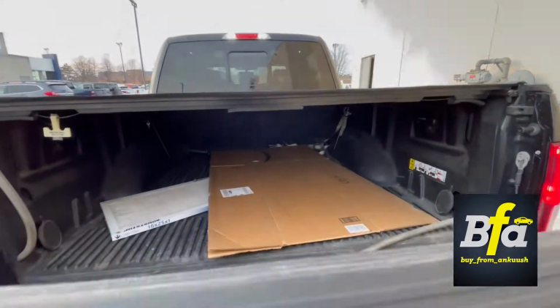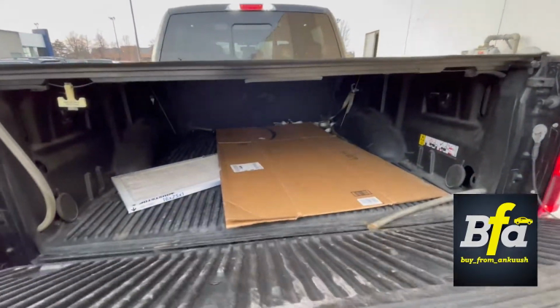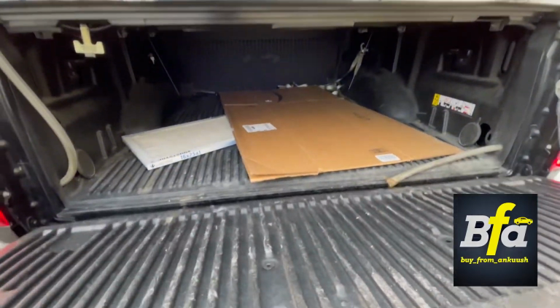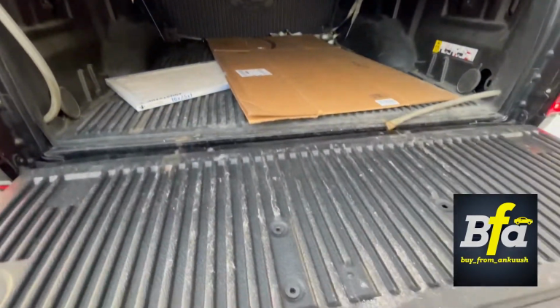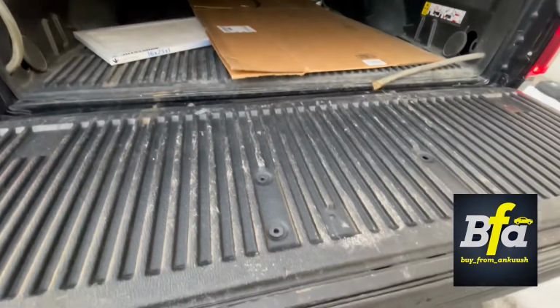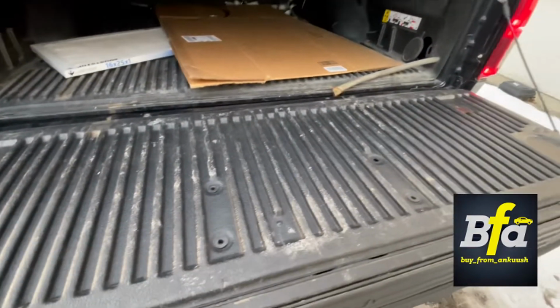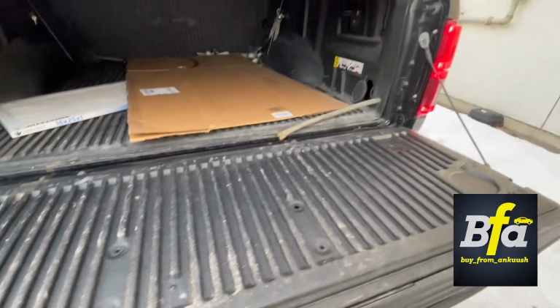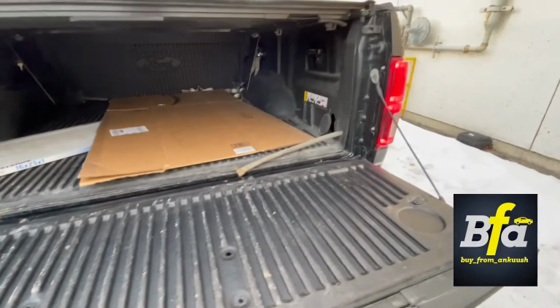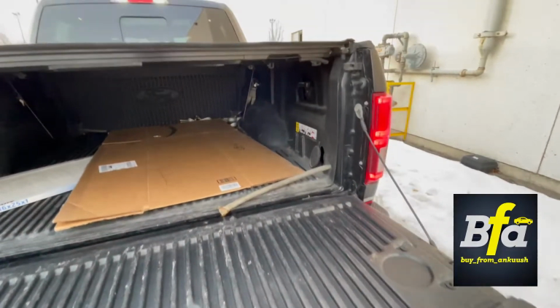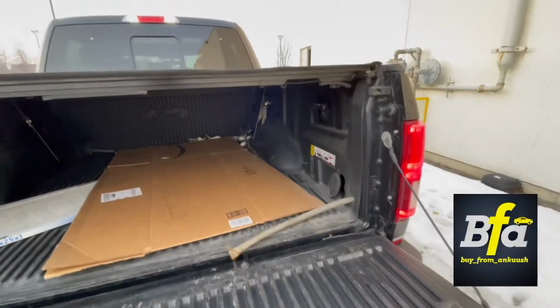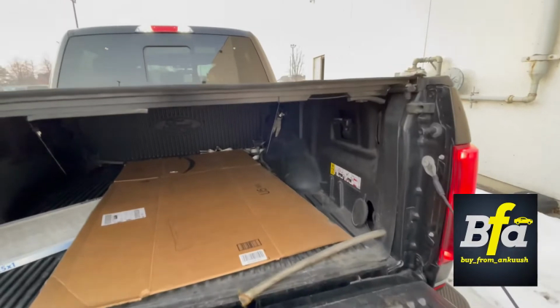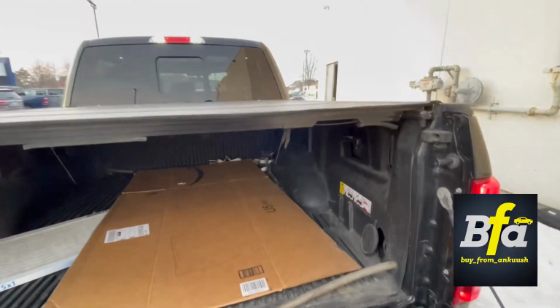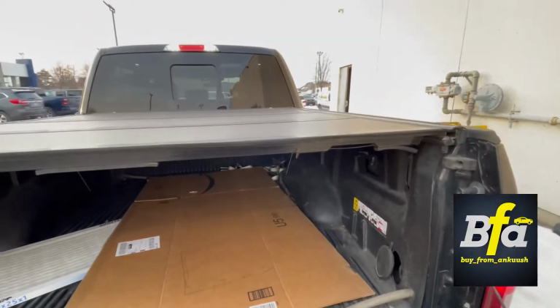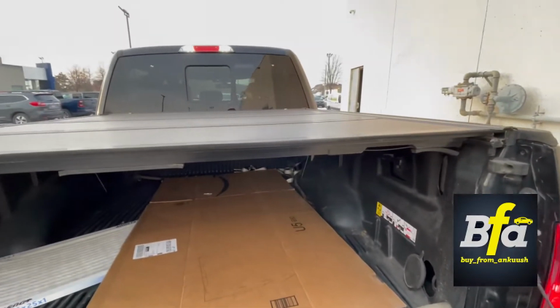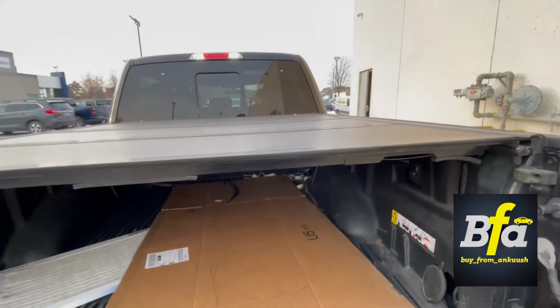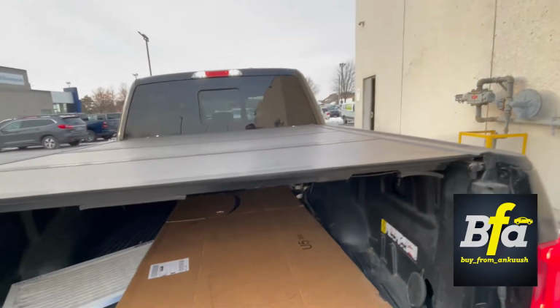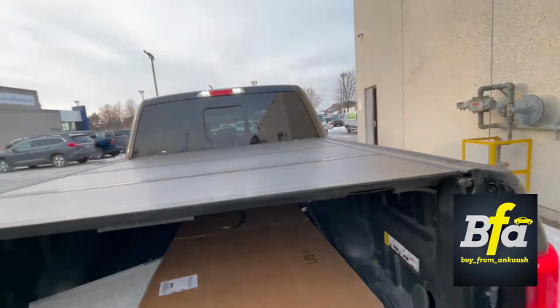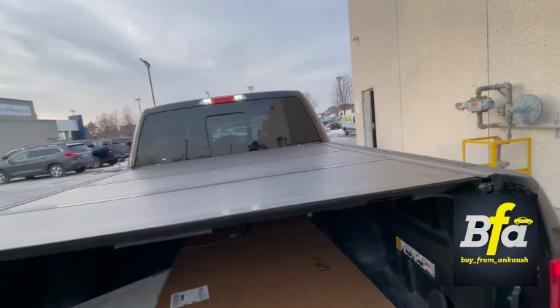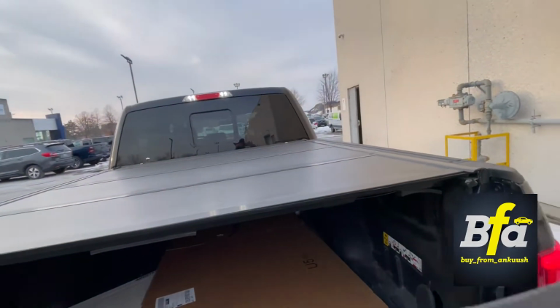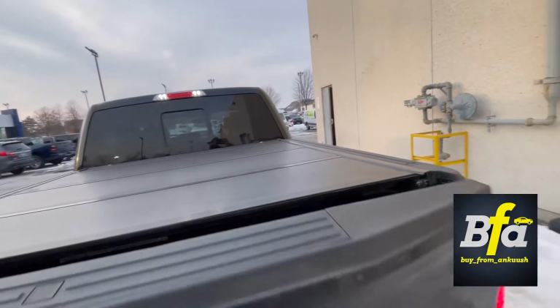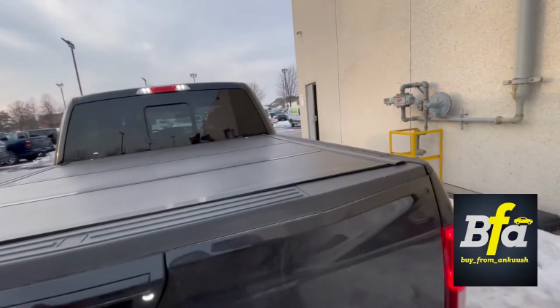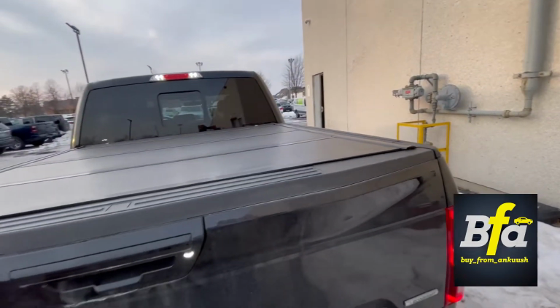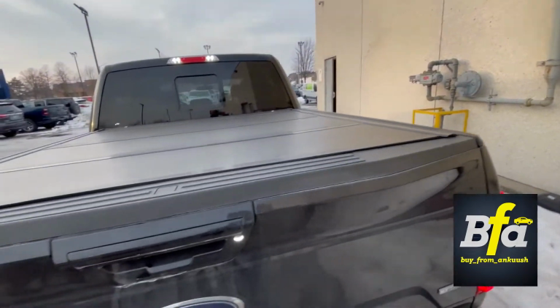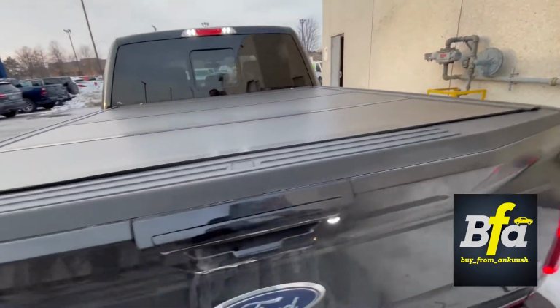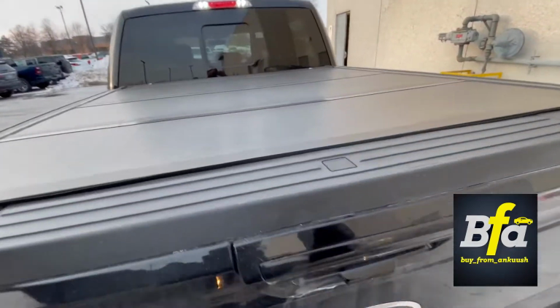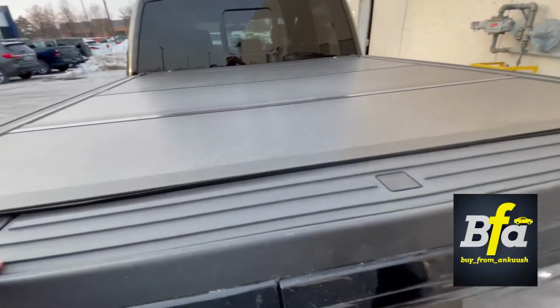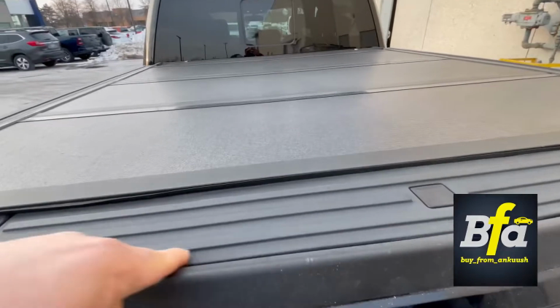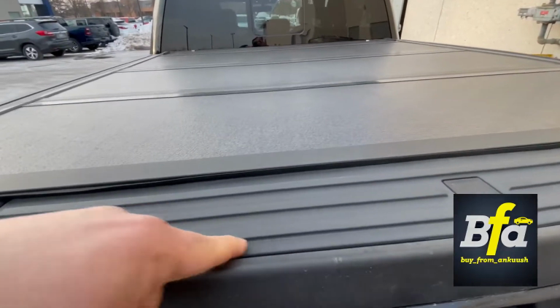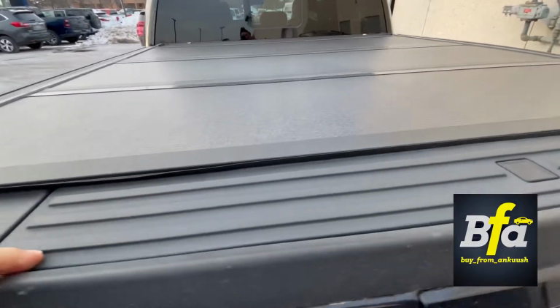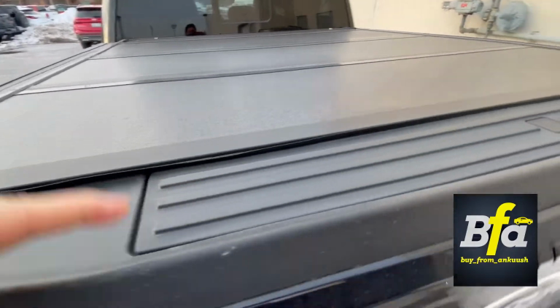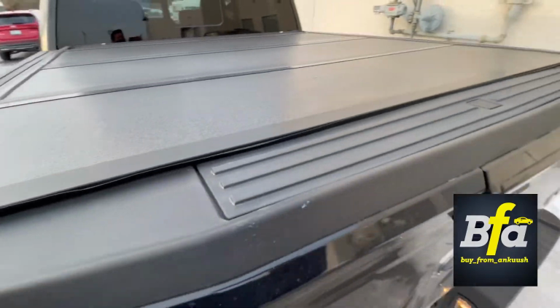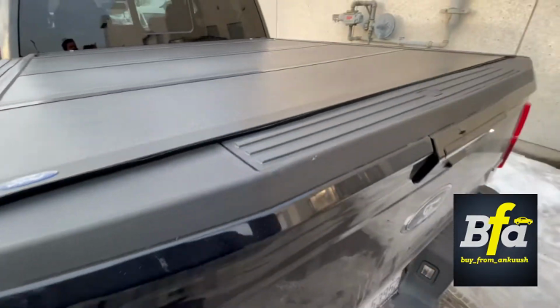You have a plastic drop-in liner and the hard-folding tonneau cover. You also get a built-in step on the tailgate — I just noticed that. How cool is that!